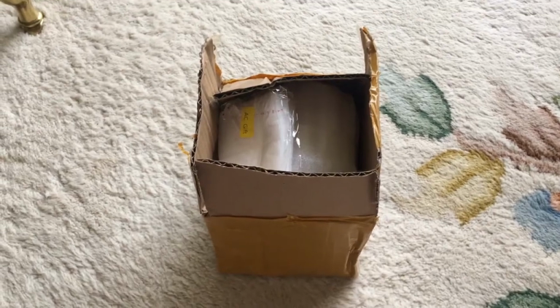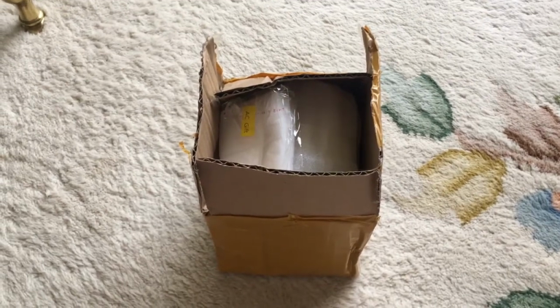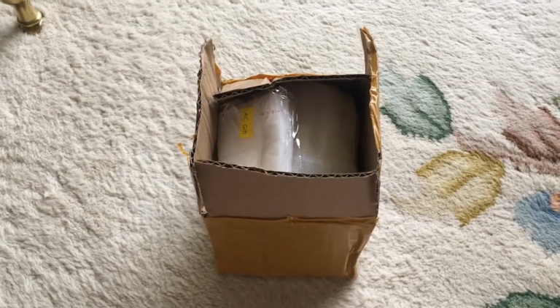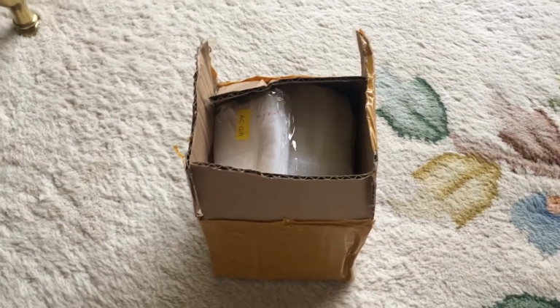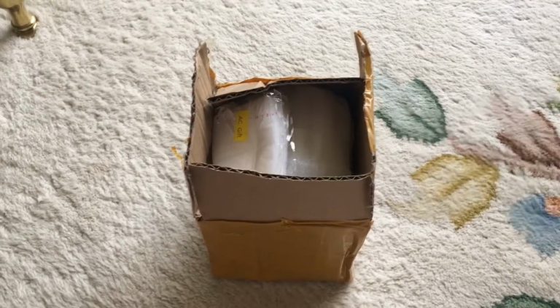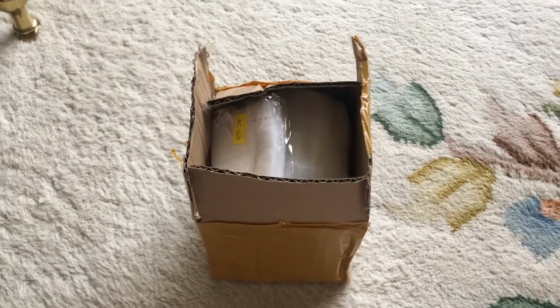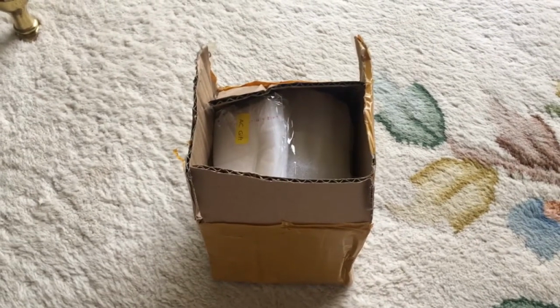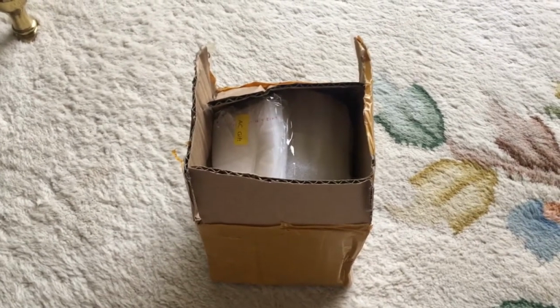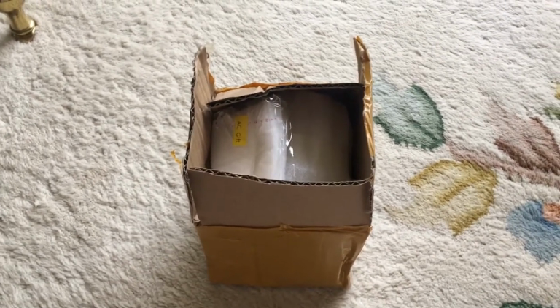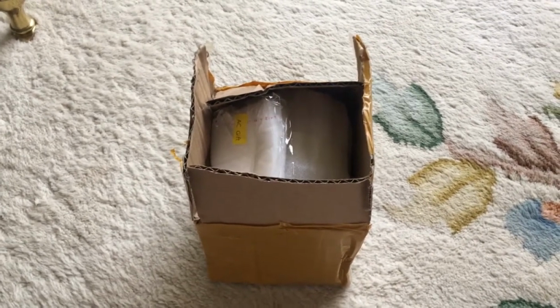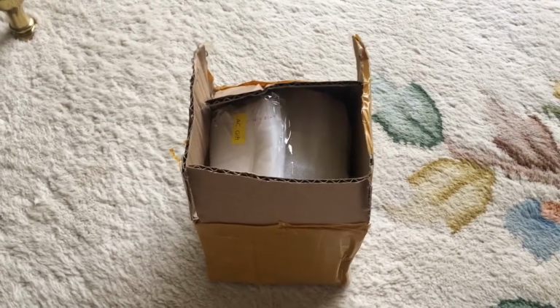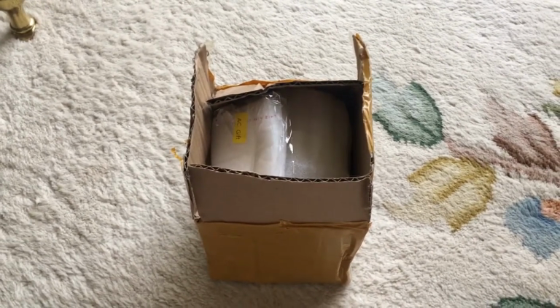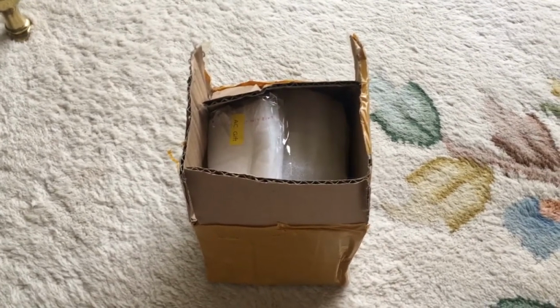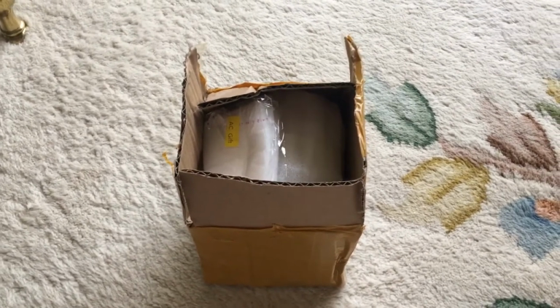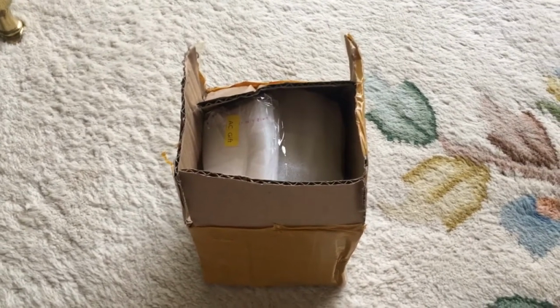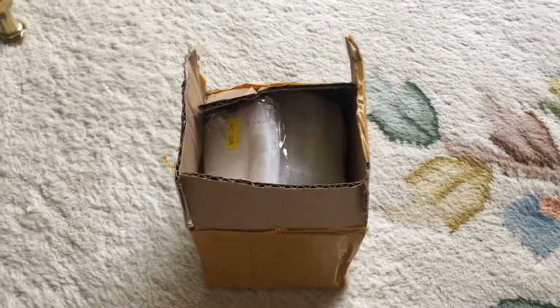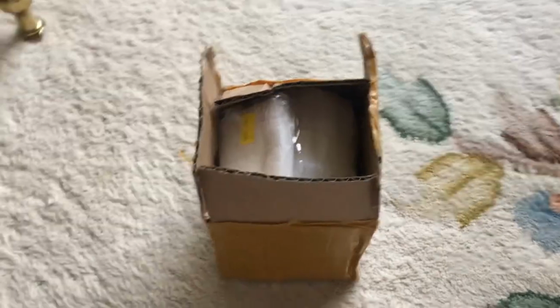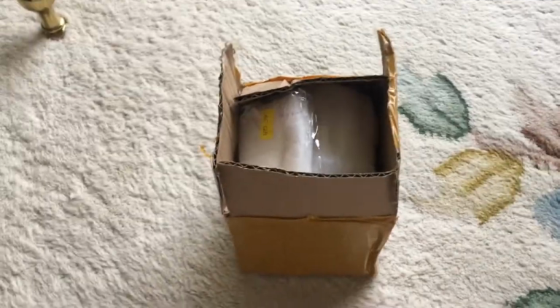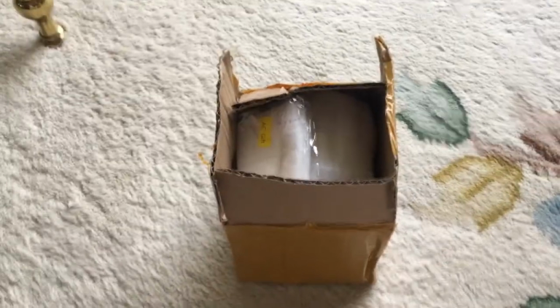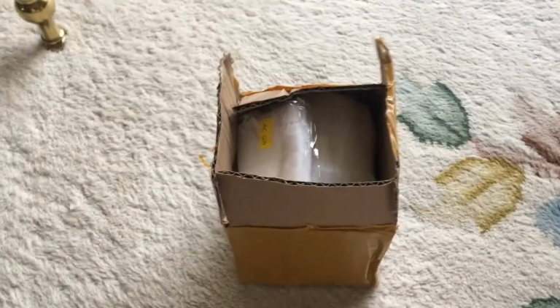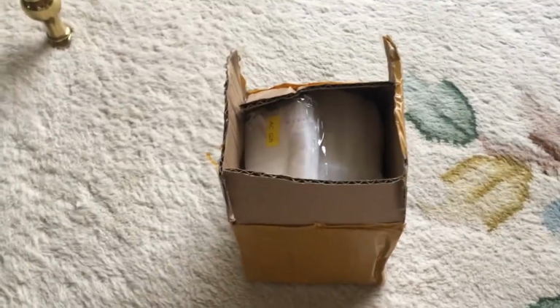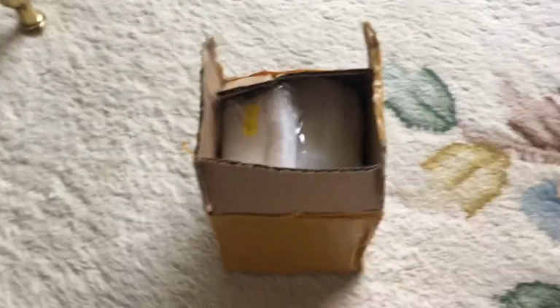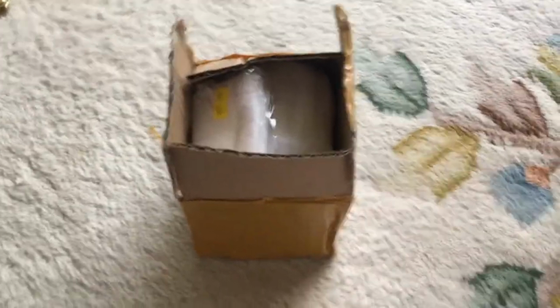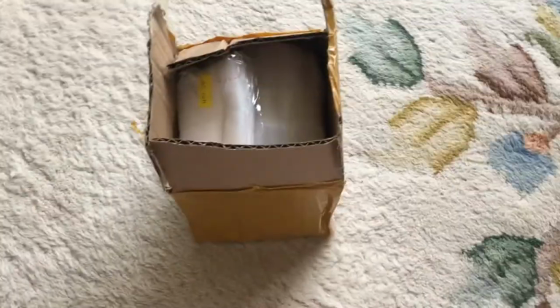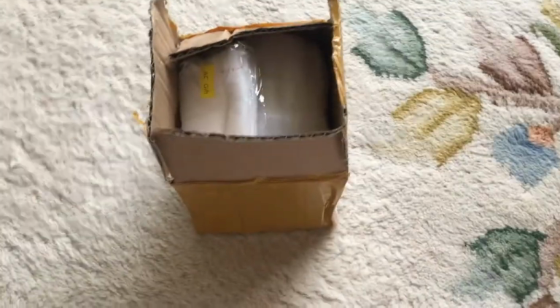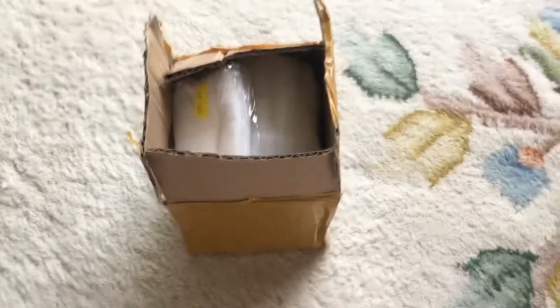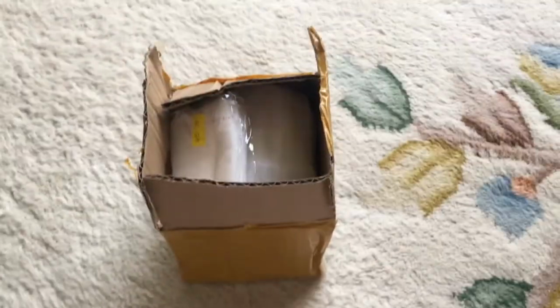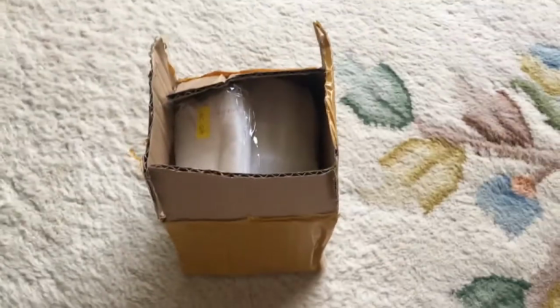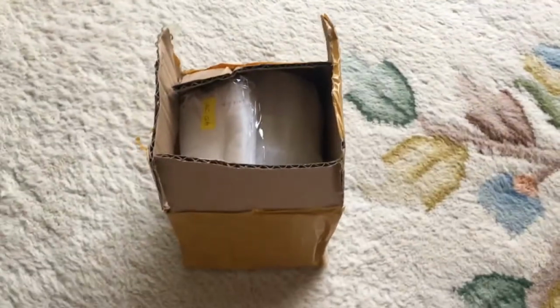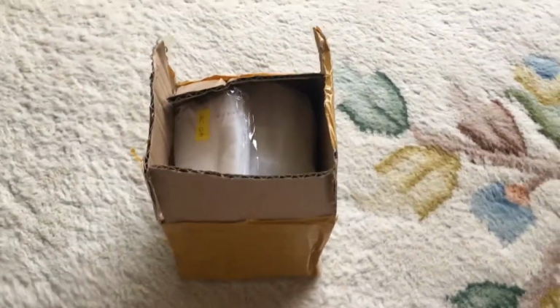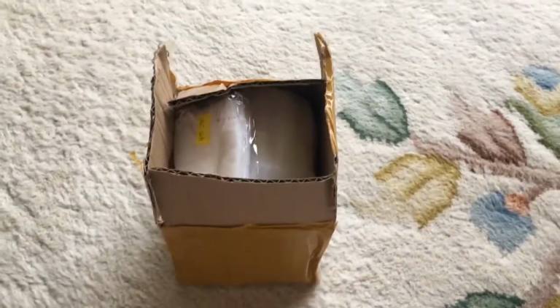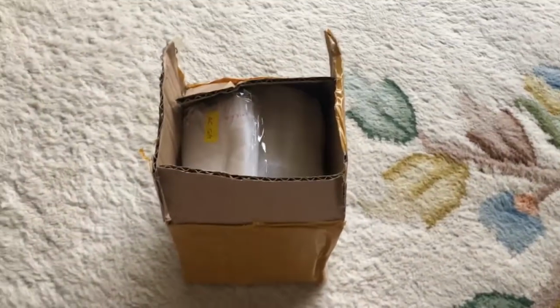I started to open this box when I thought to myself, why don't I just record it? It'll probably only be like a minute or two long anyway.